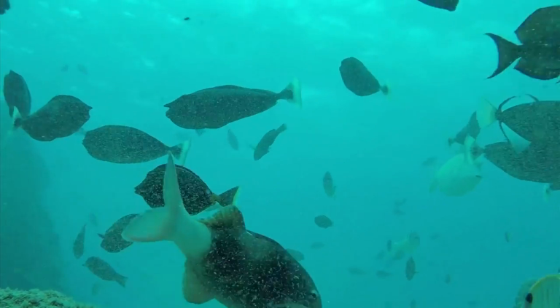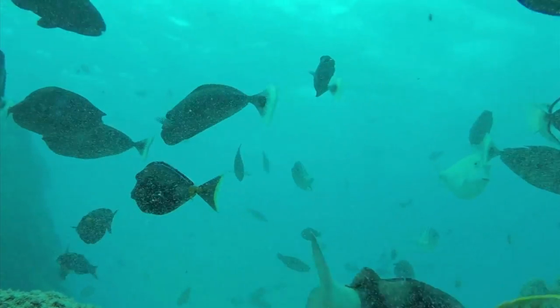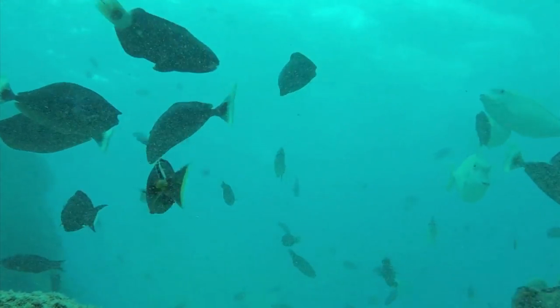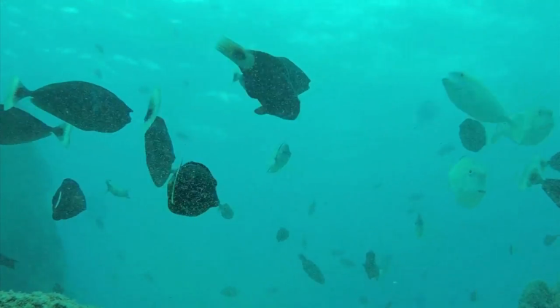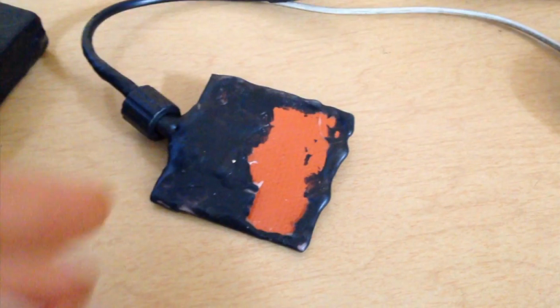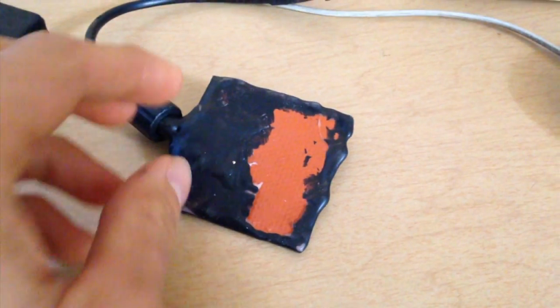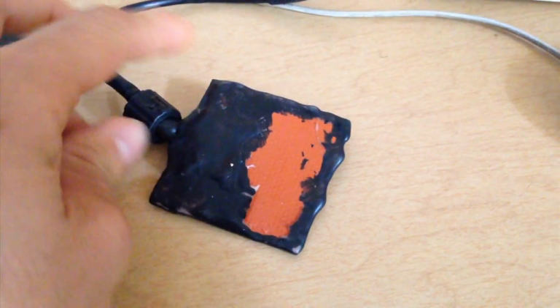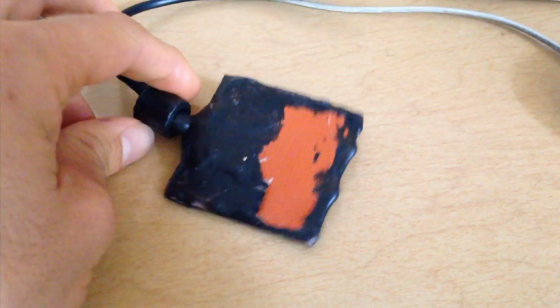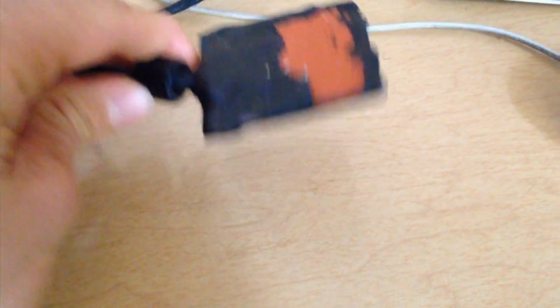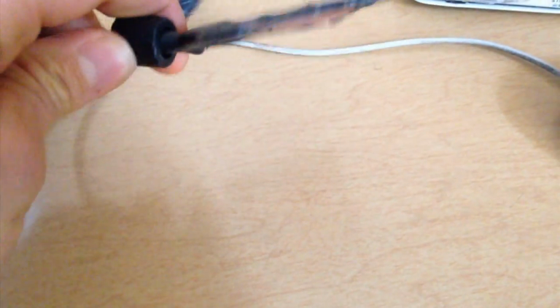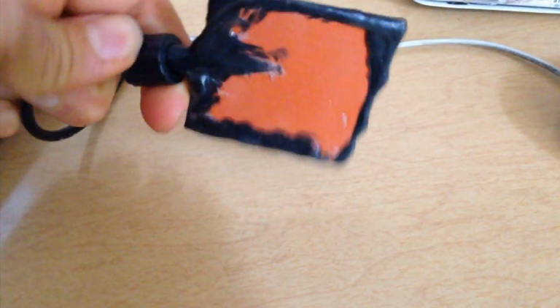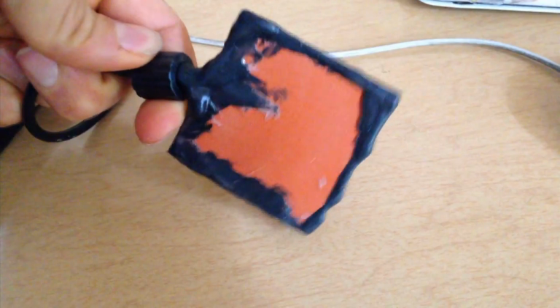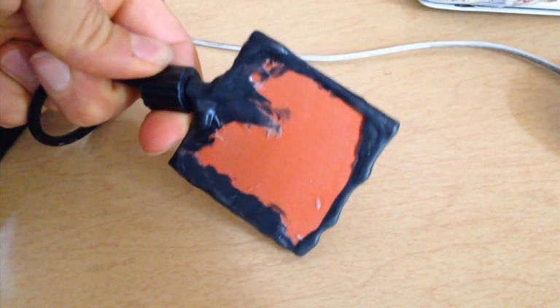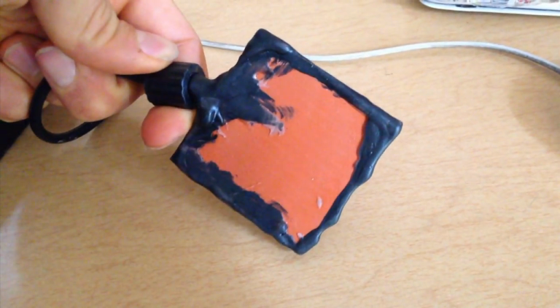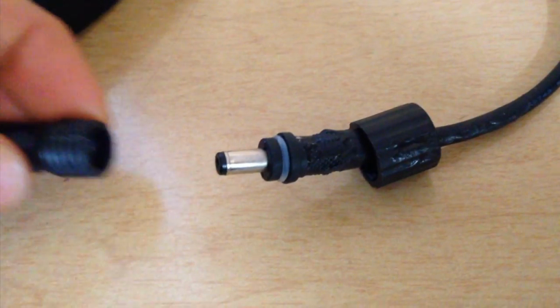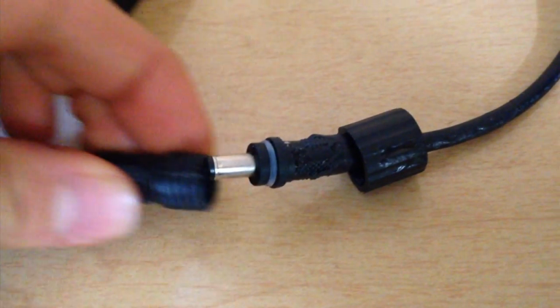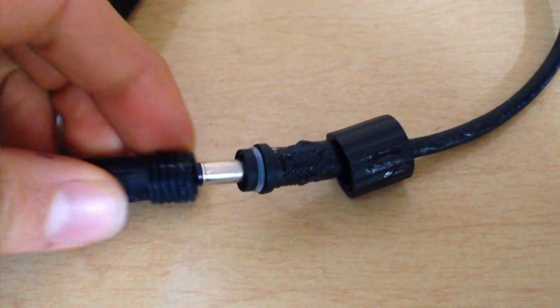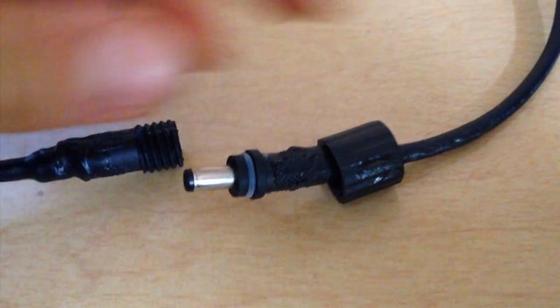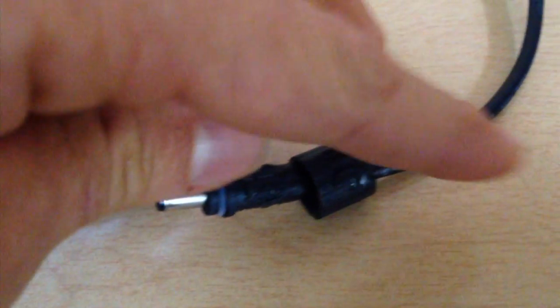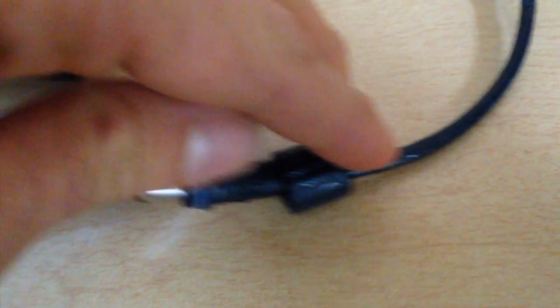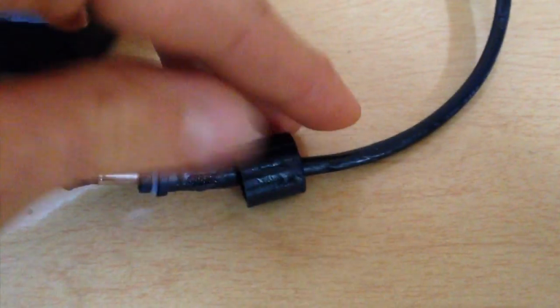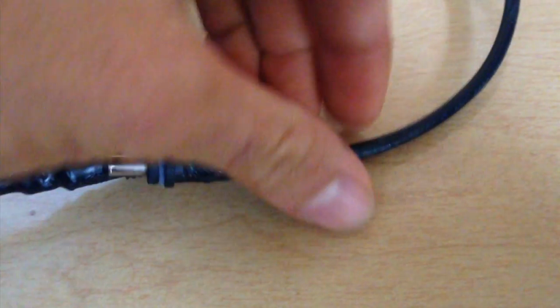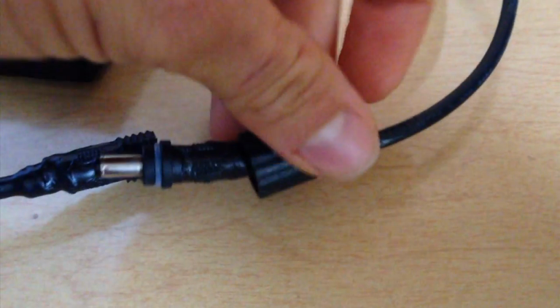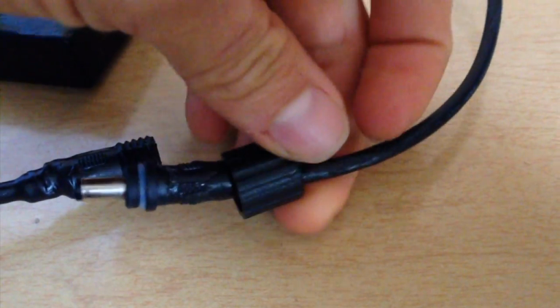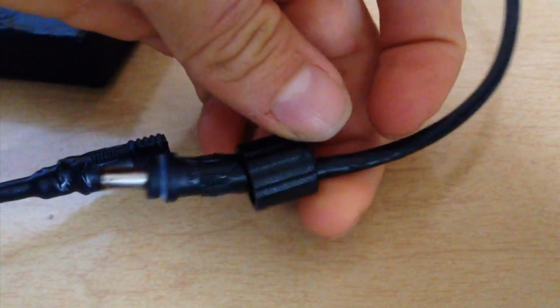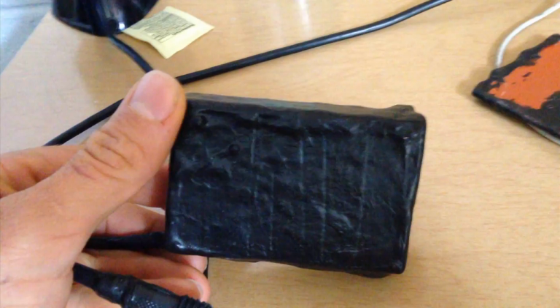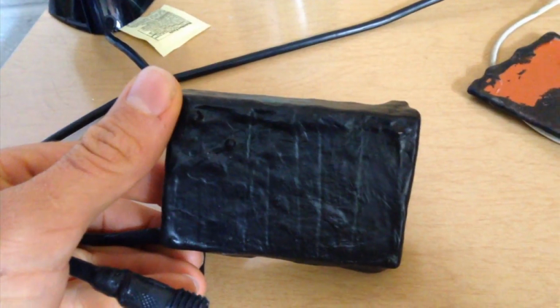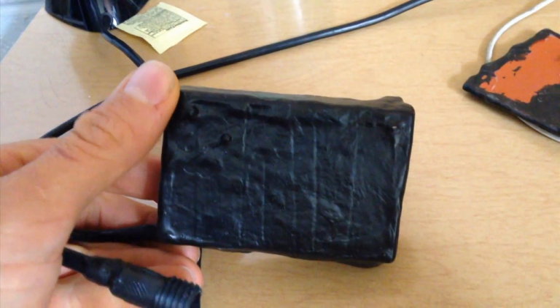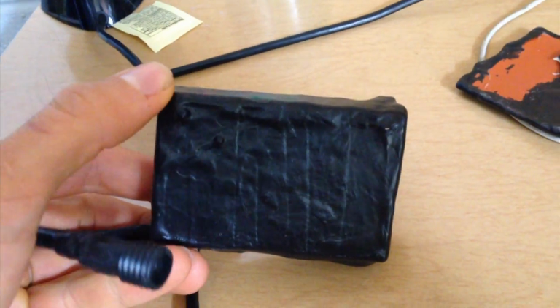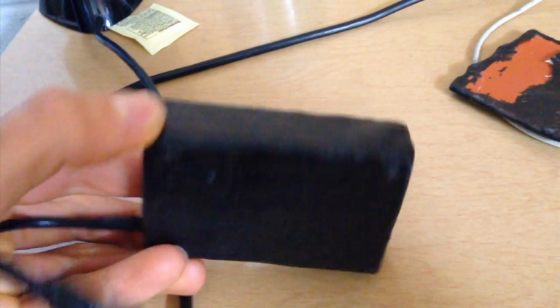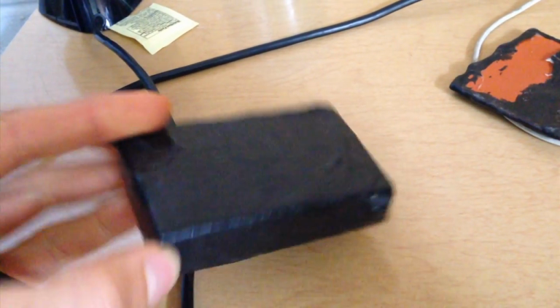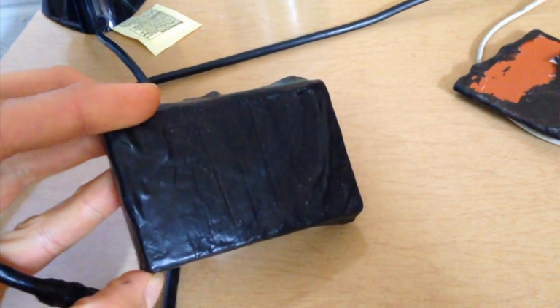The things we start with — I bought it all online for about $30 — is a silicone heater, a waterproof electrical connection, and a 12-volt battery pack.